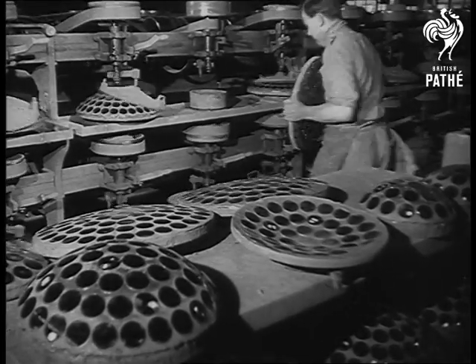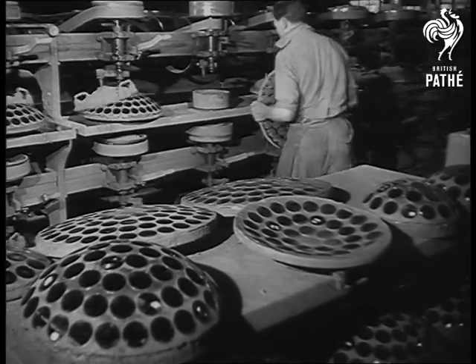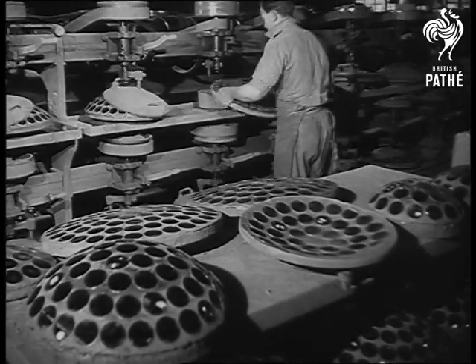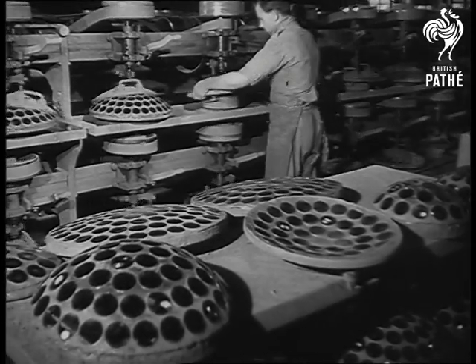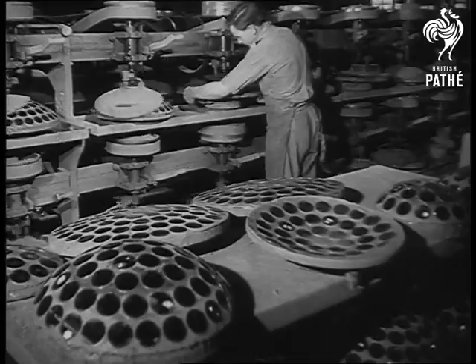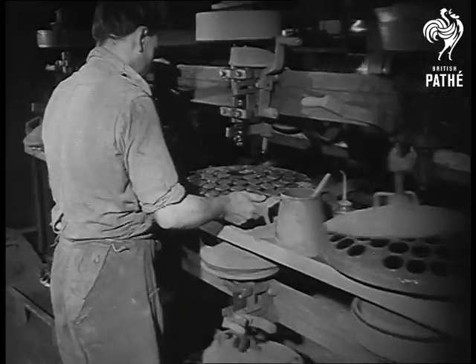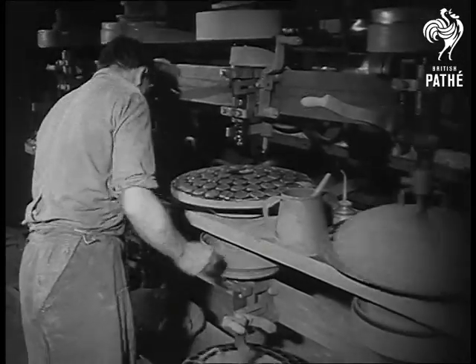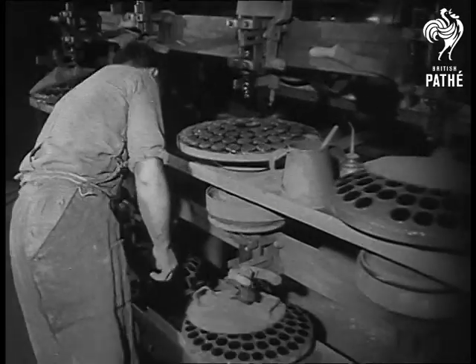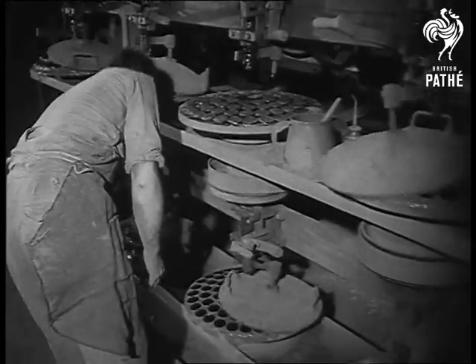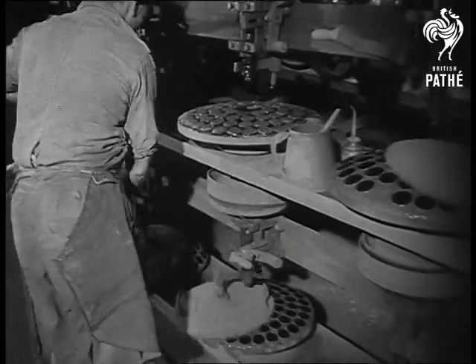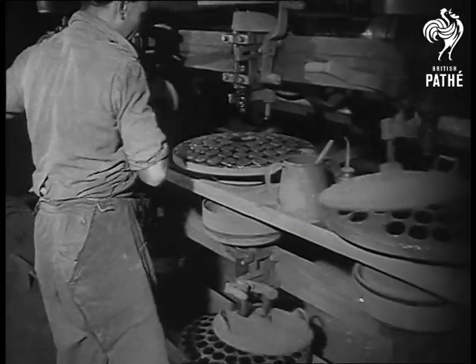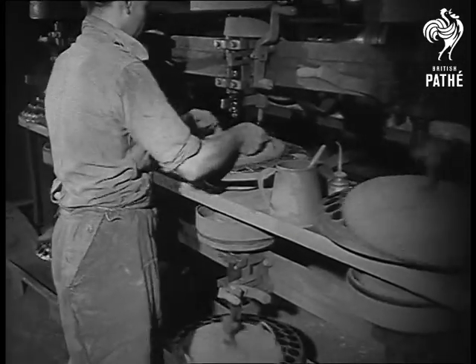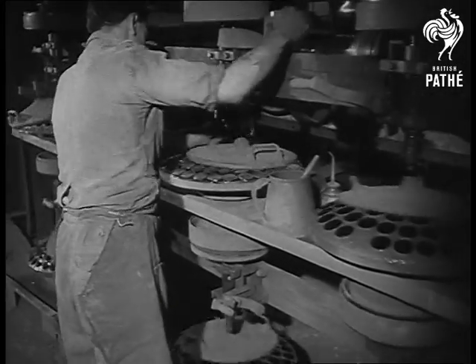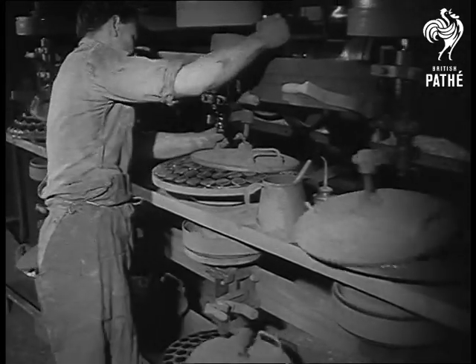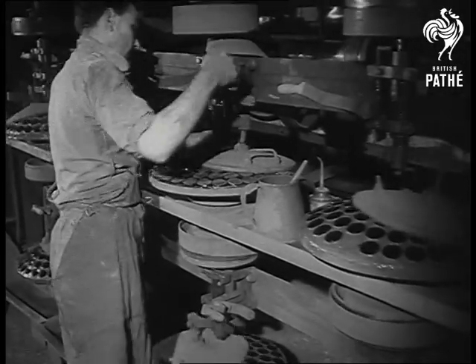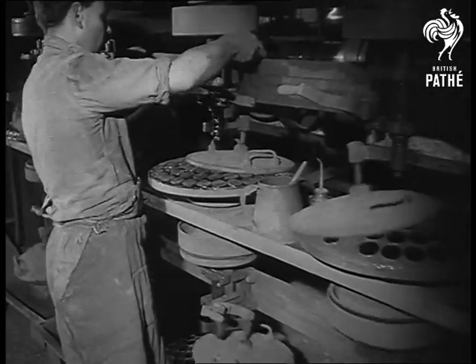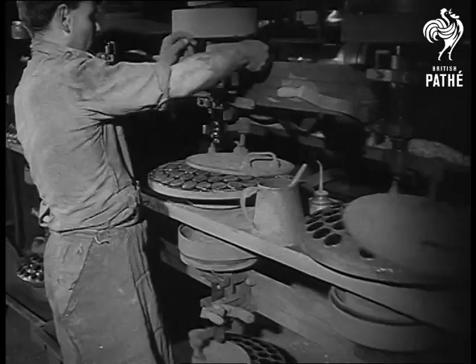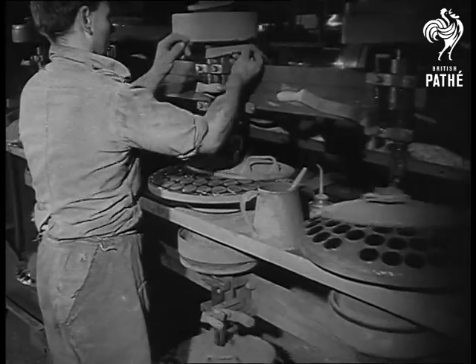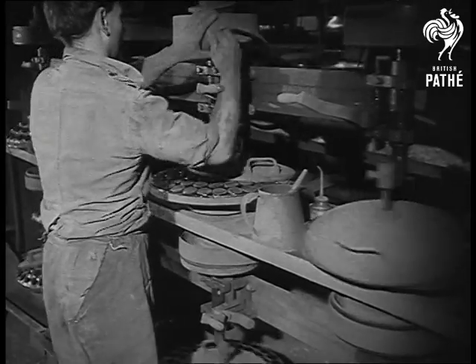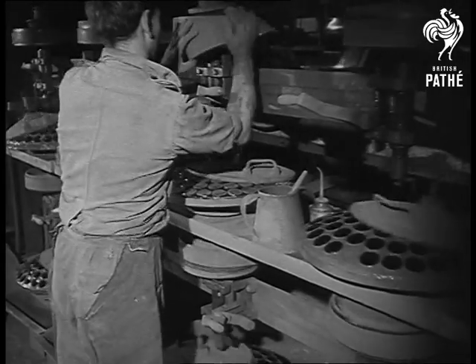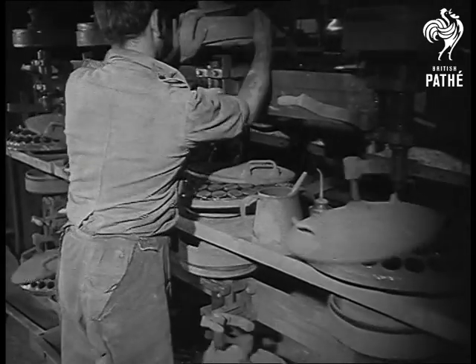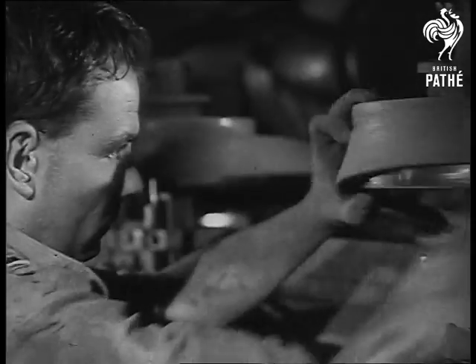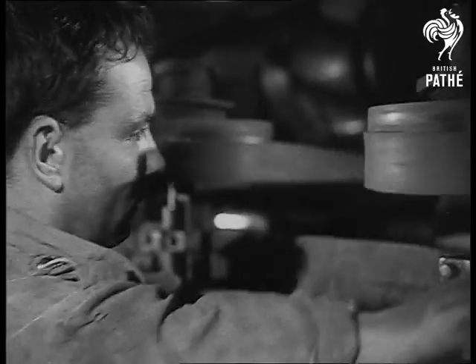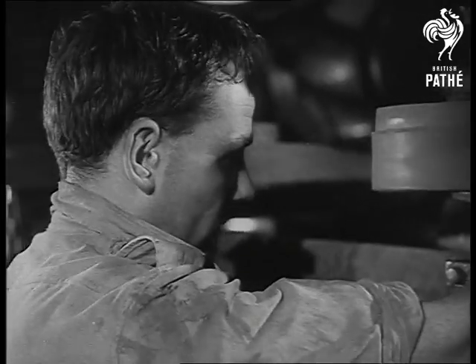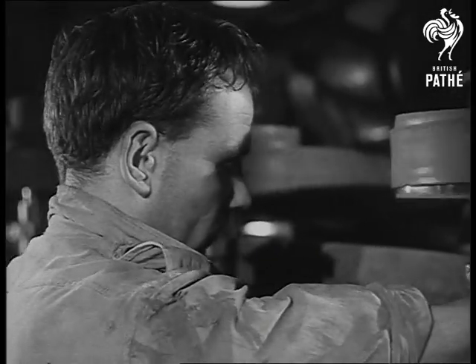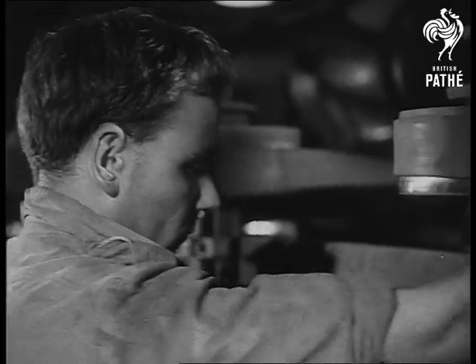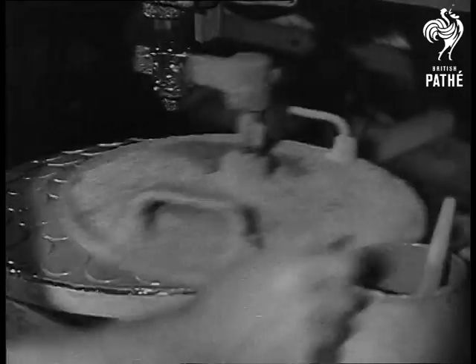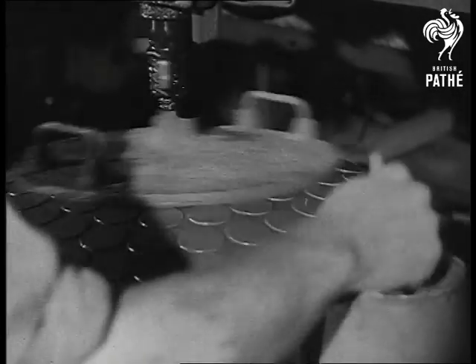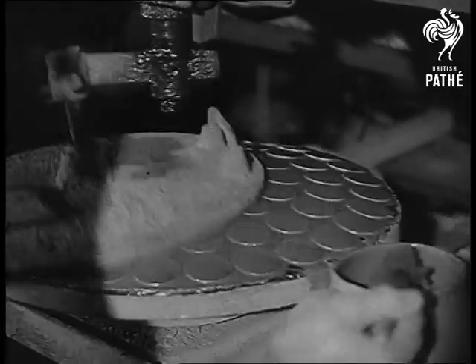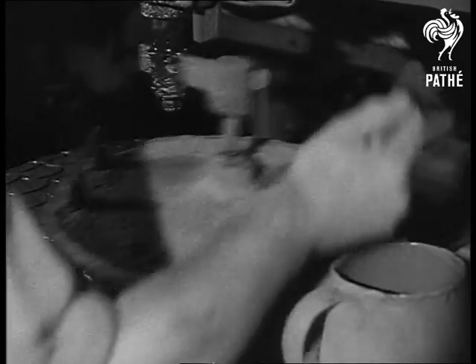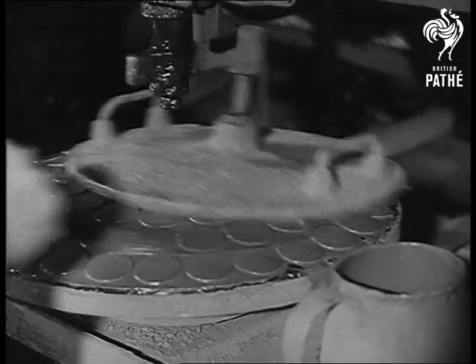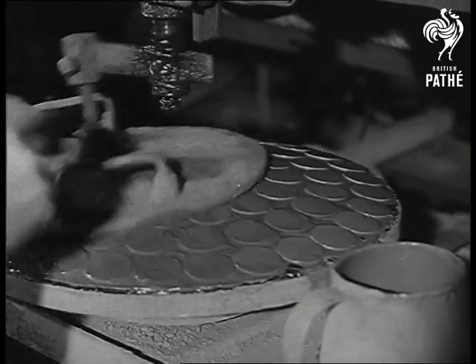With something so vital as eyesight involved, lenses have to be finished to a high degree of accuracy. Polishing is done with rouge and takes two hours.